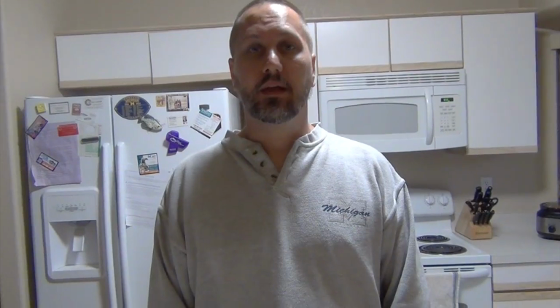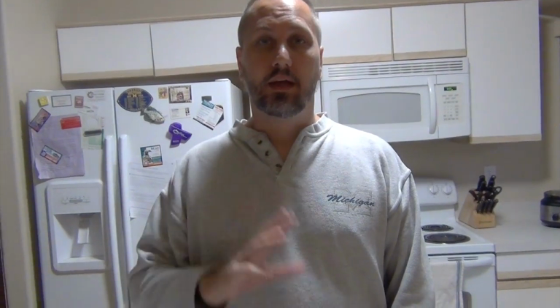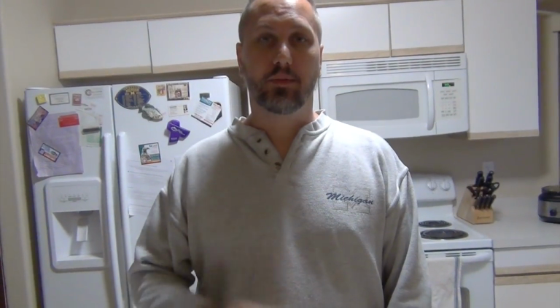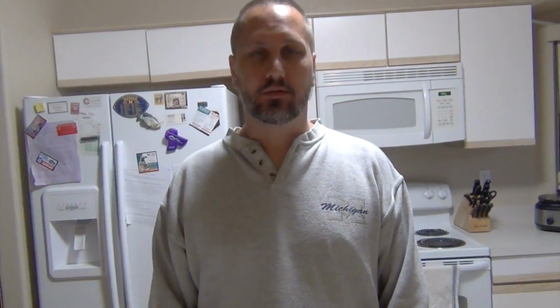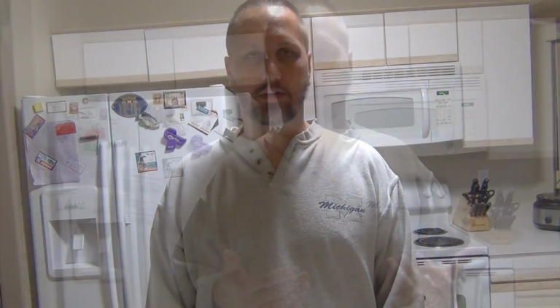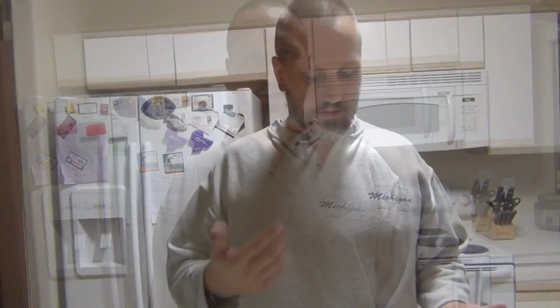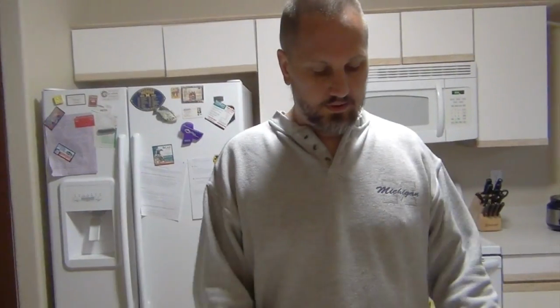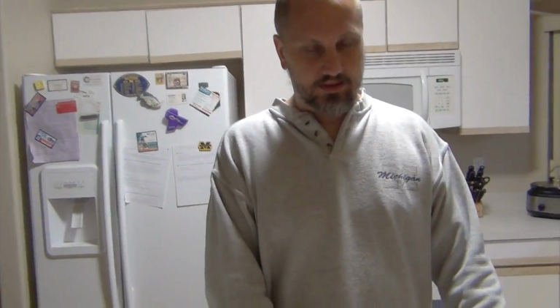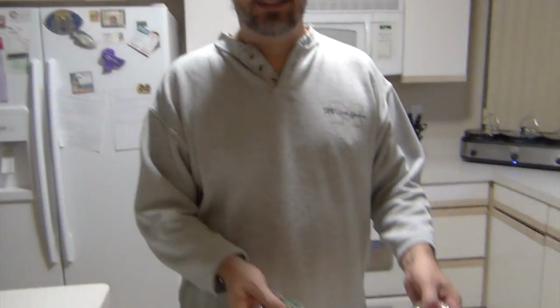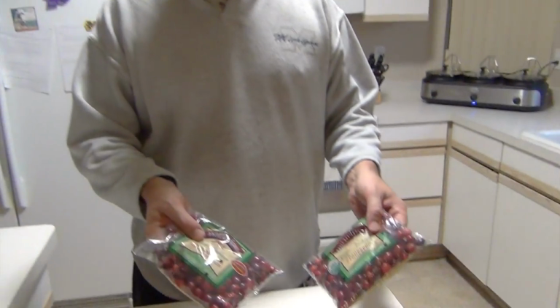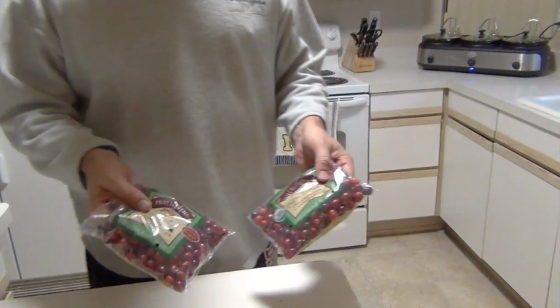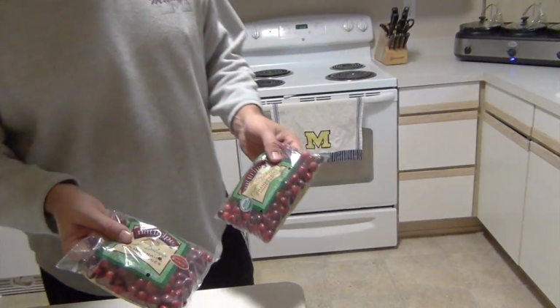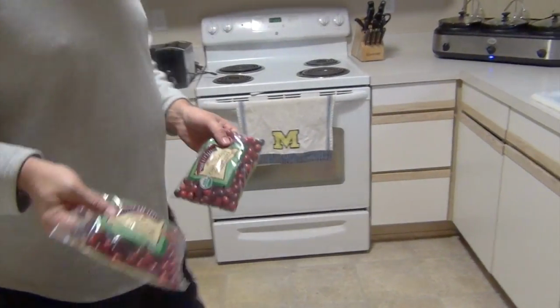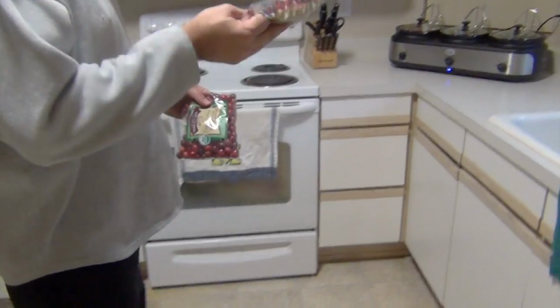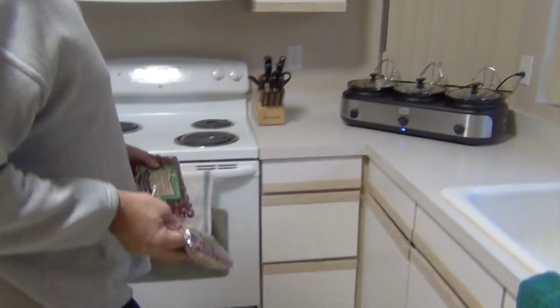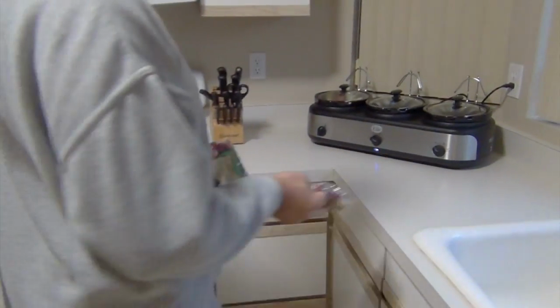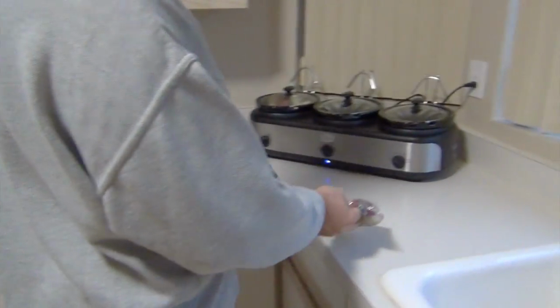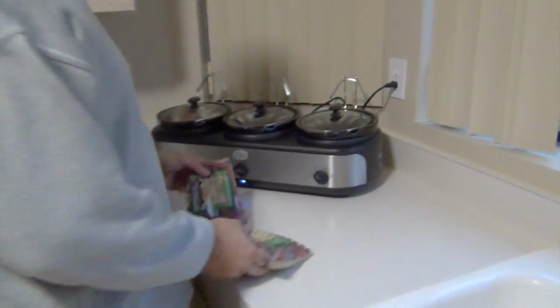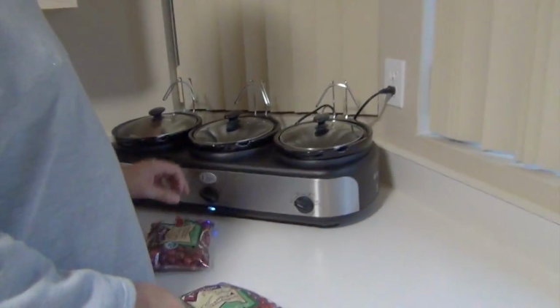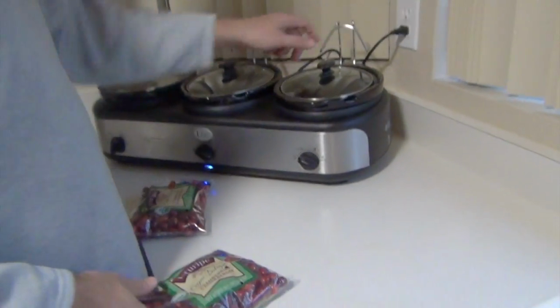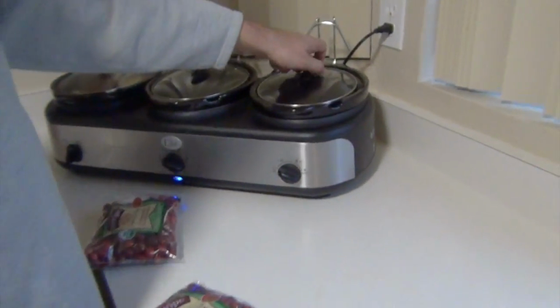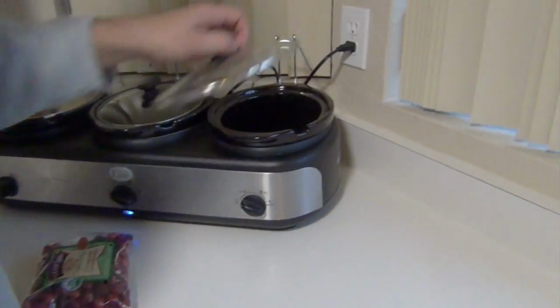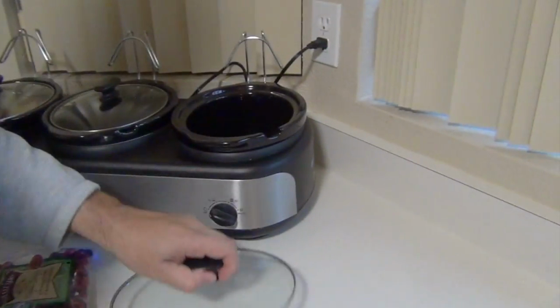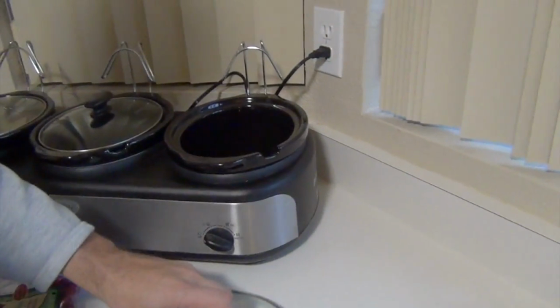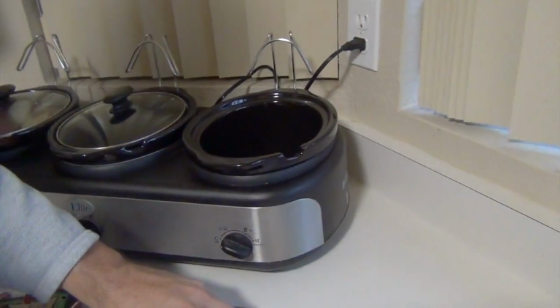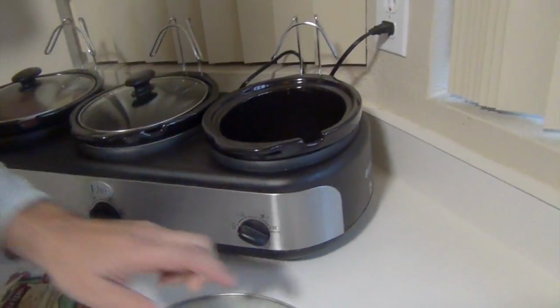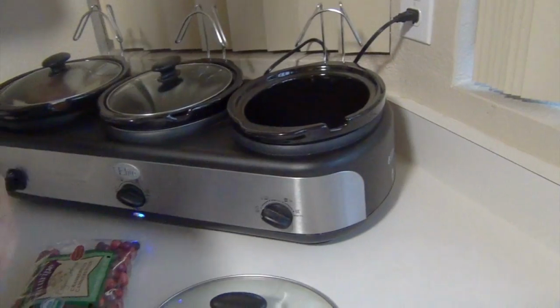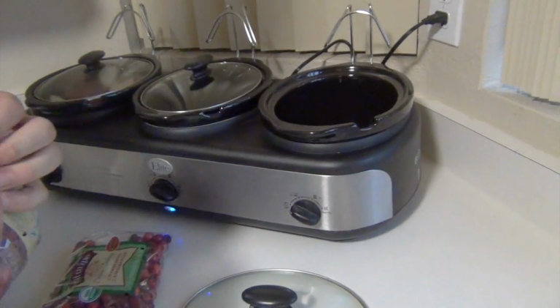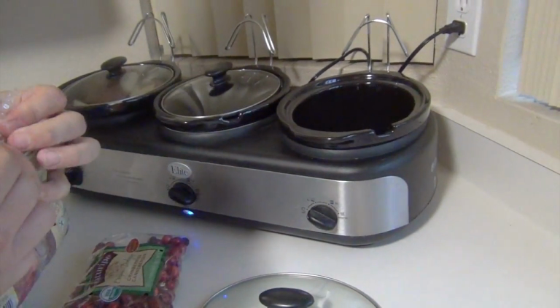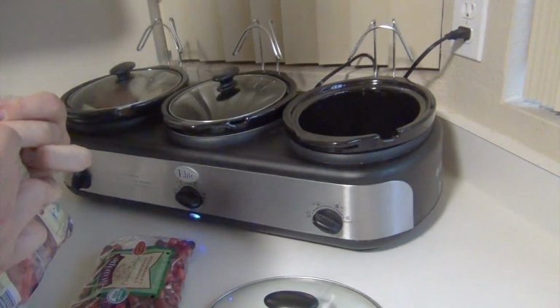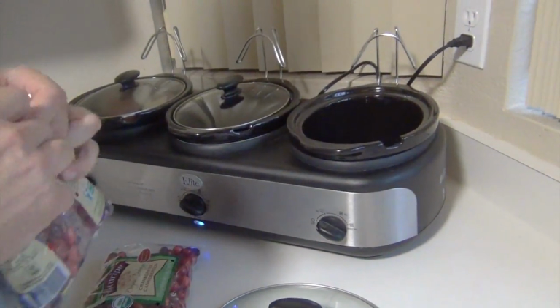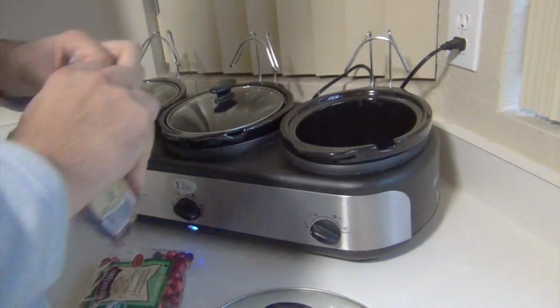Hey everyone, thanks for tuning in. Let's take these 16 ounces of cranberries over to our slow cooker. I'm just going to pour these right here.